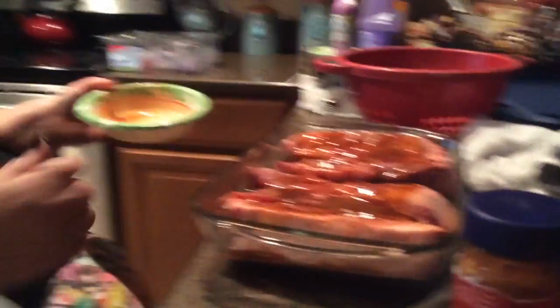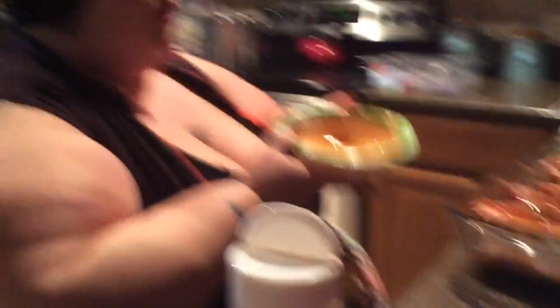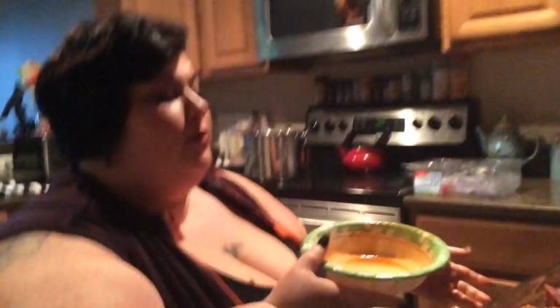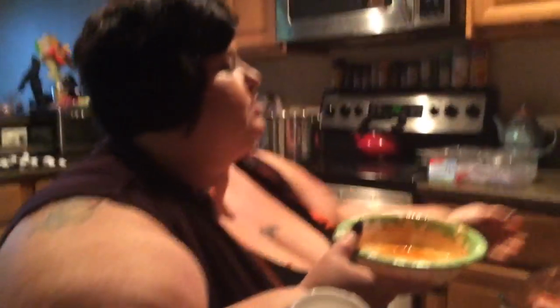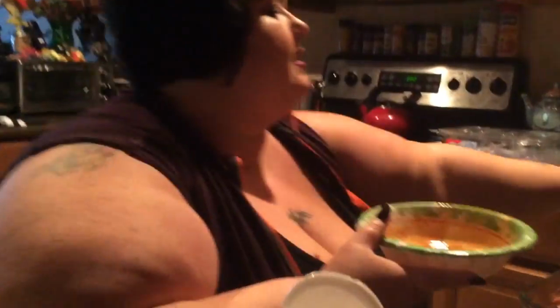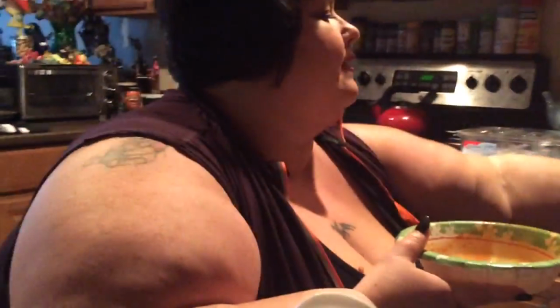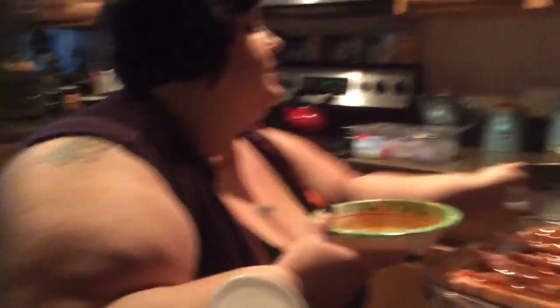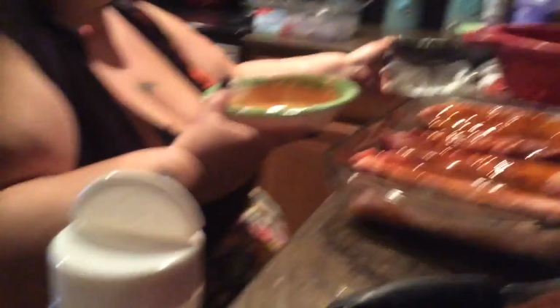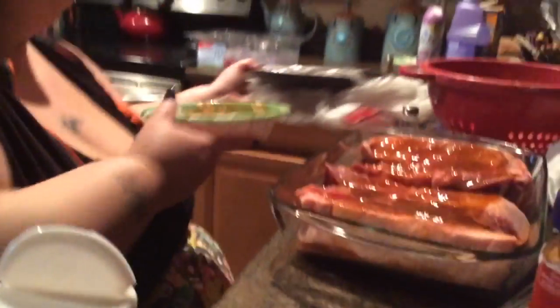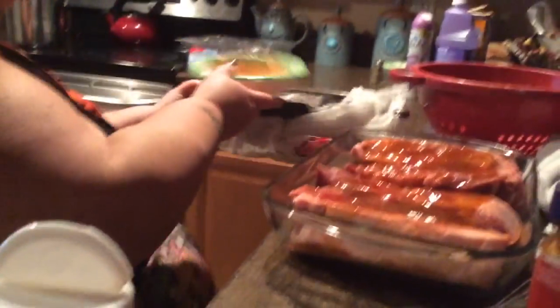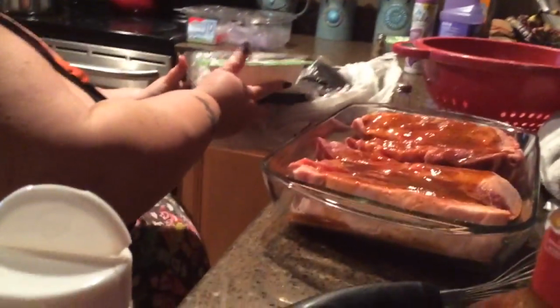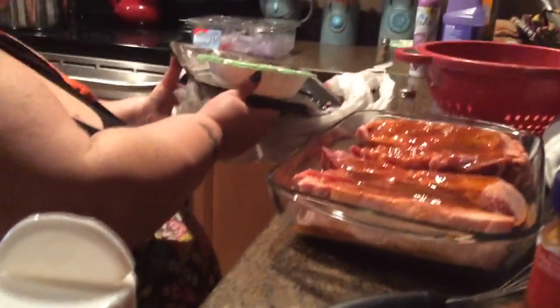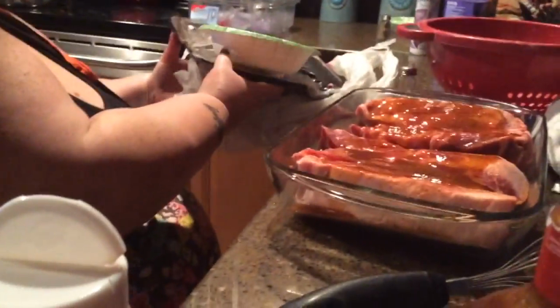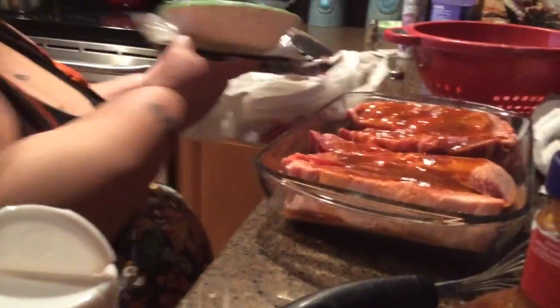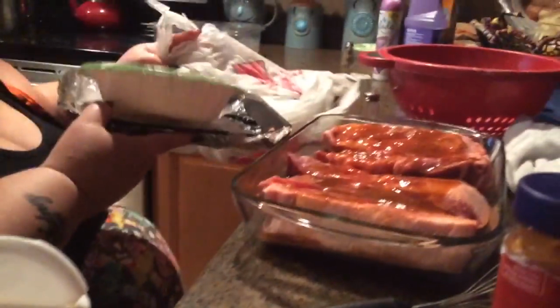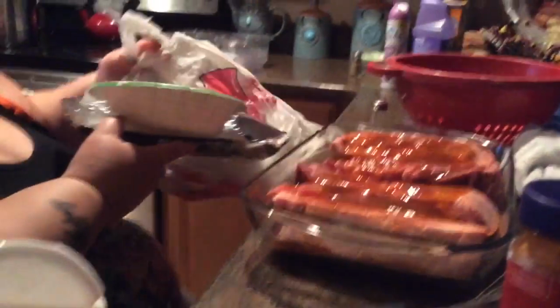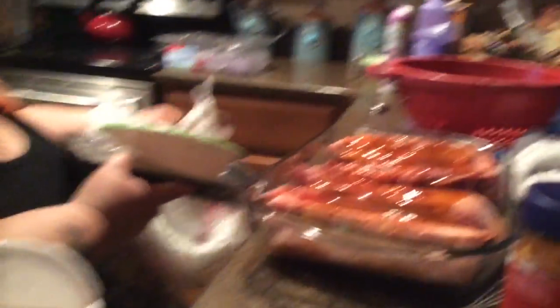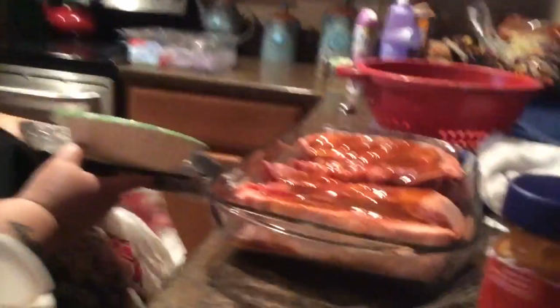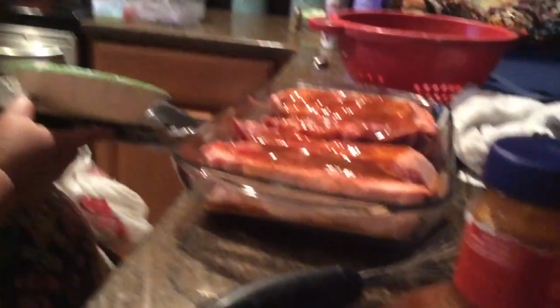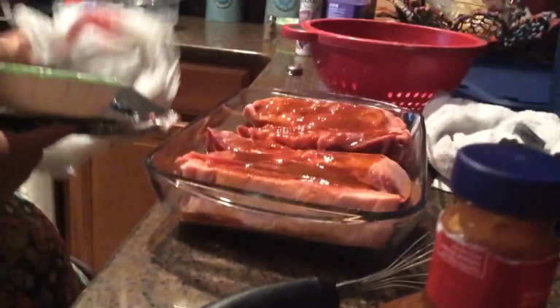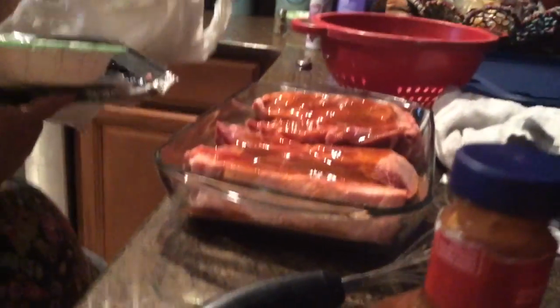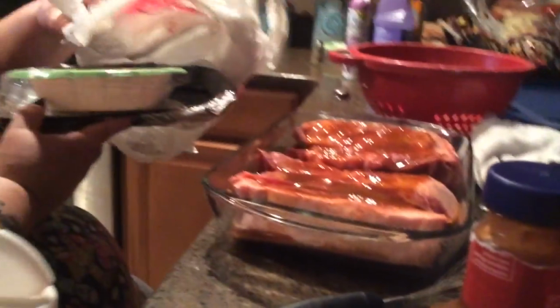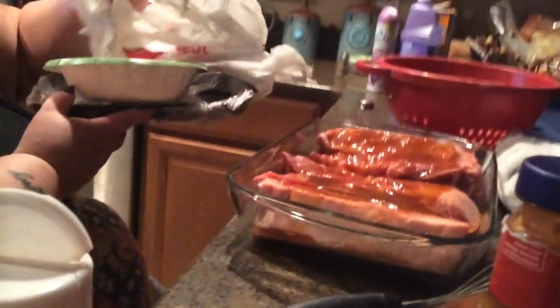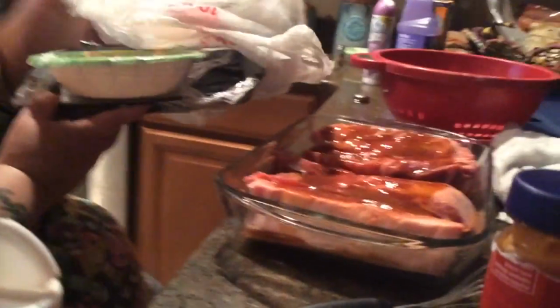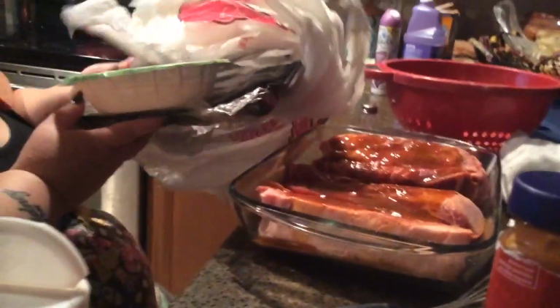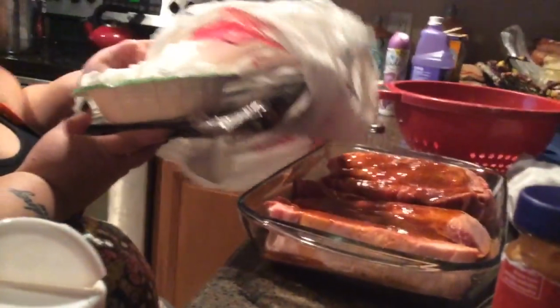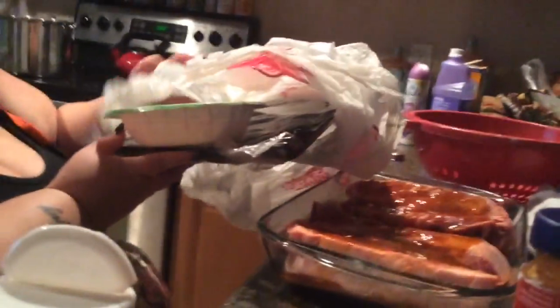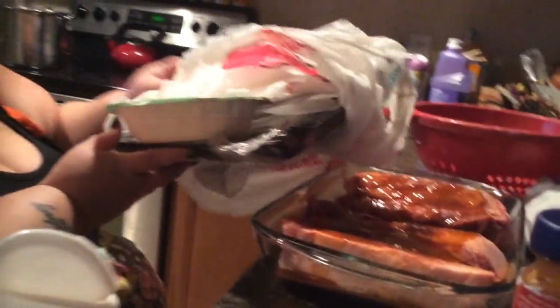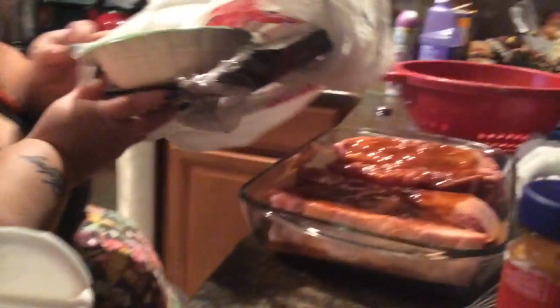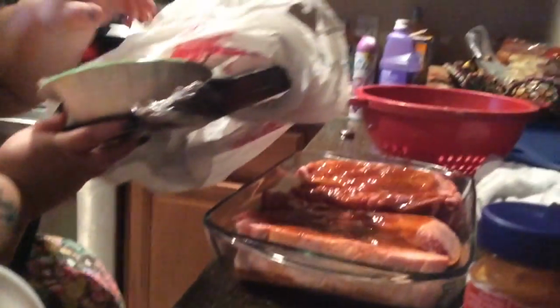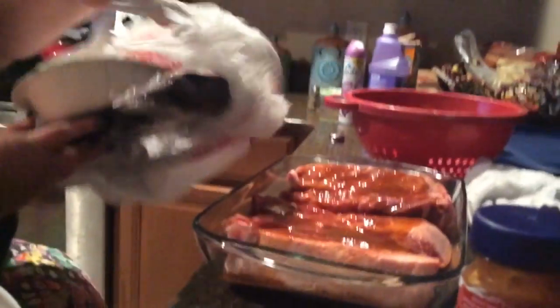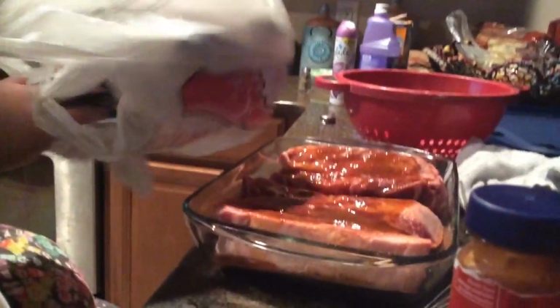That just goes in the oven. I like to cook them low and slow till the end, and then I like to cook them up. I'll probably put it in the oven at about 275 to 300 degrees — maybe 300 because I'm kind of in a hurry. Normally I'd go 275.